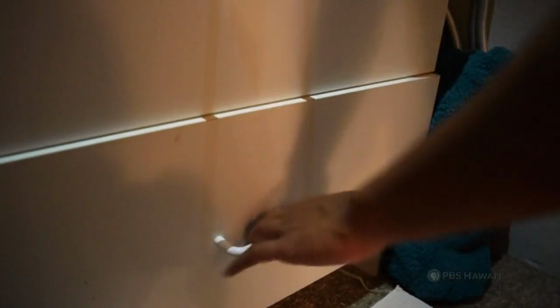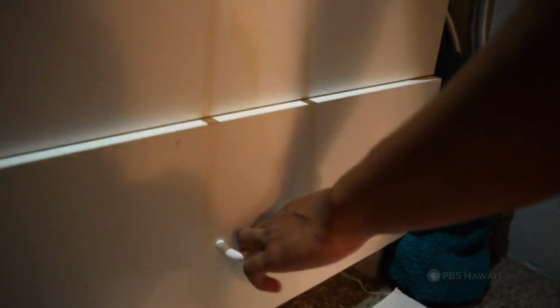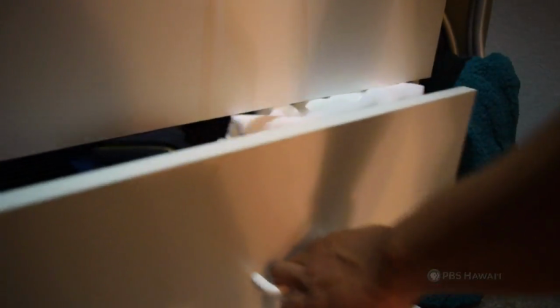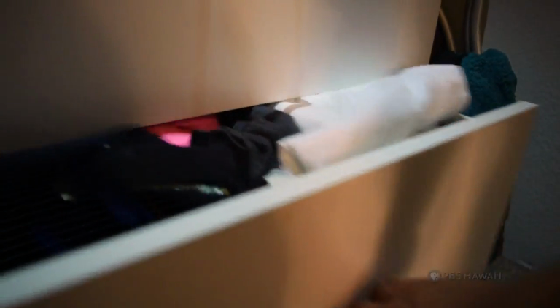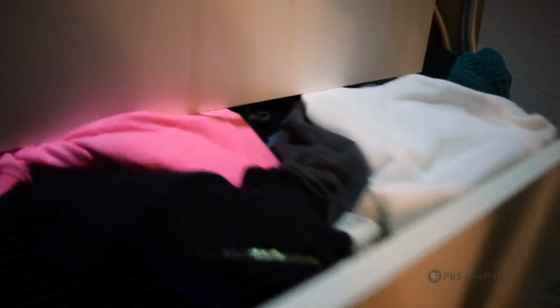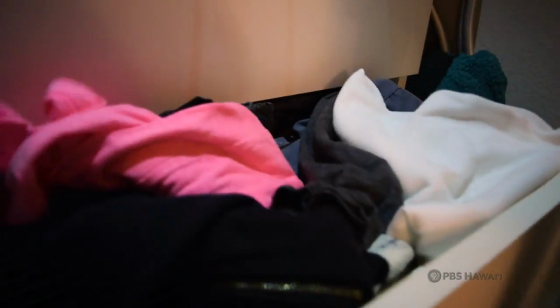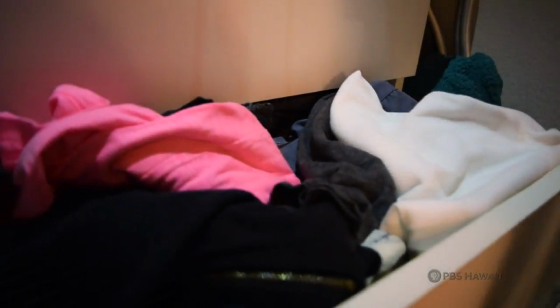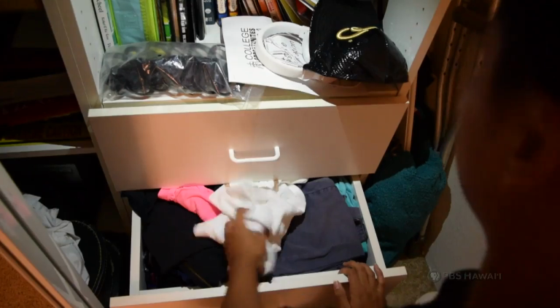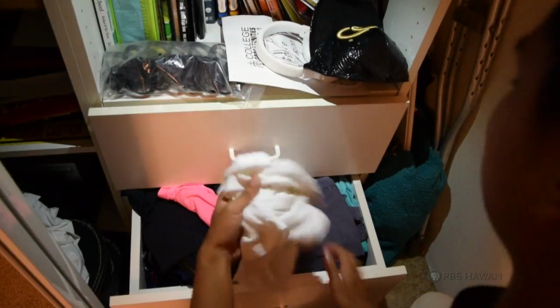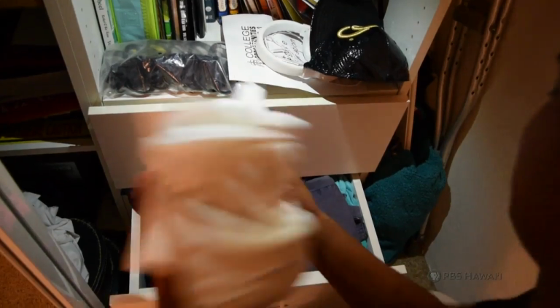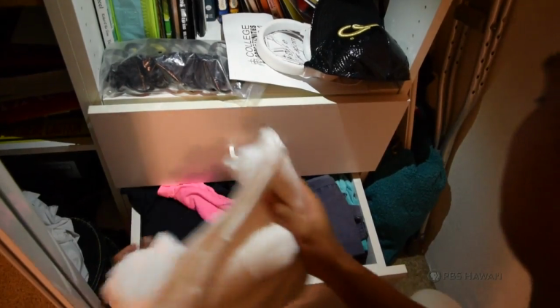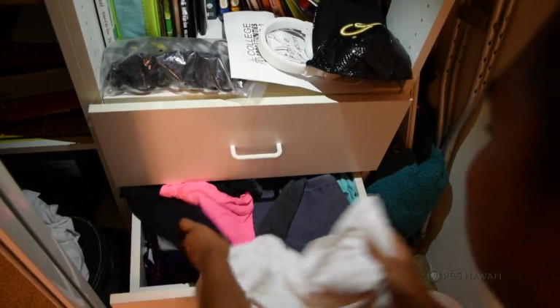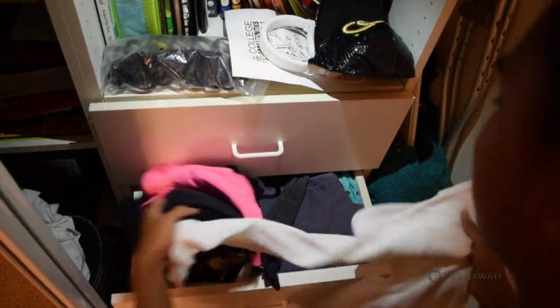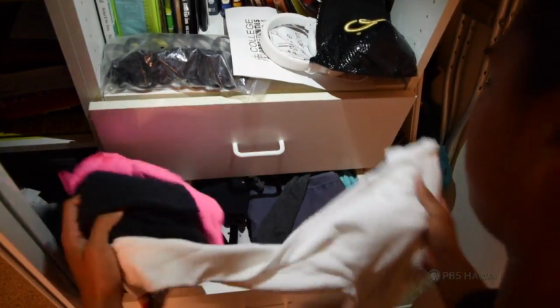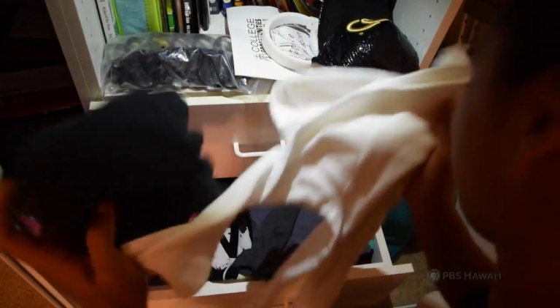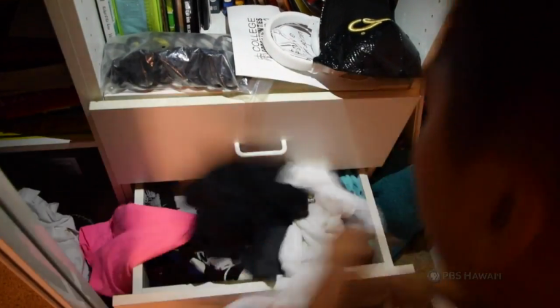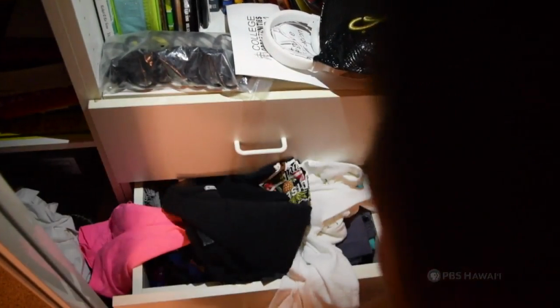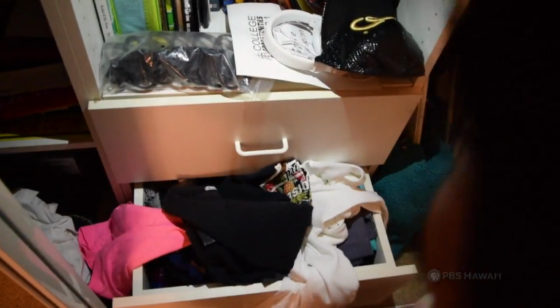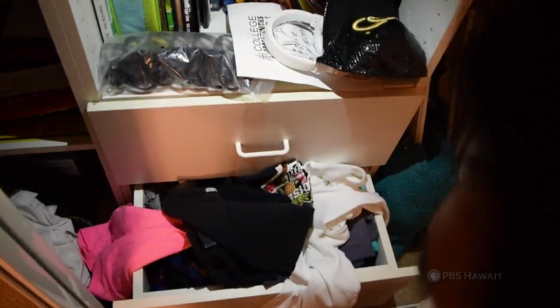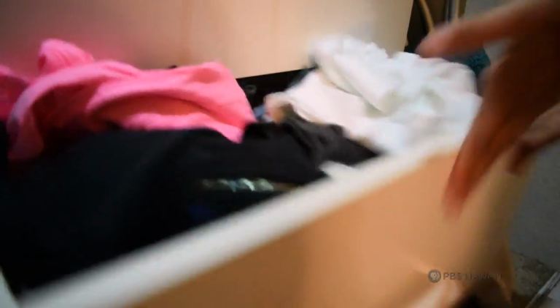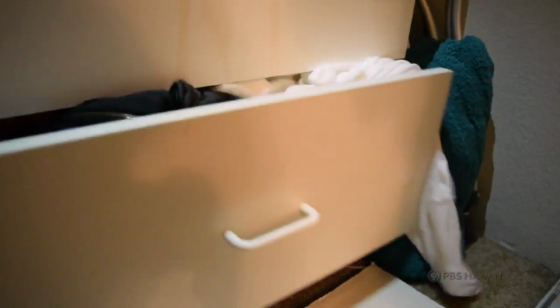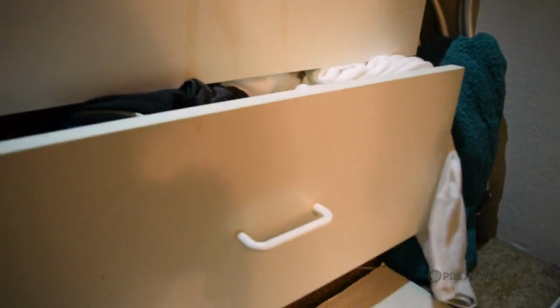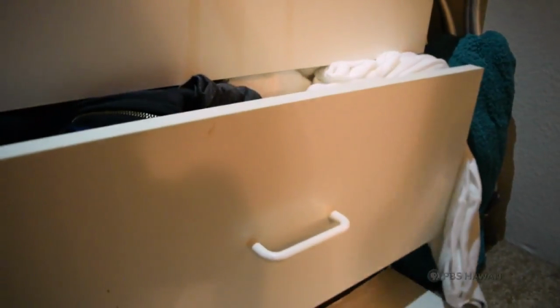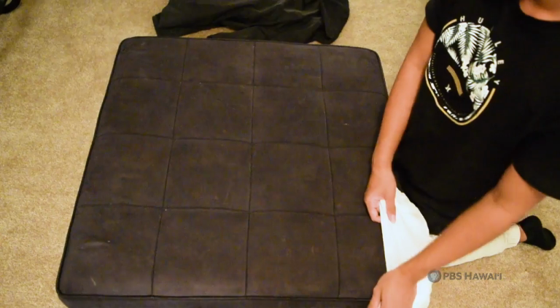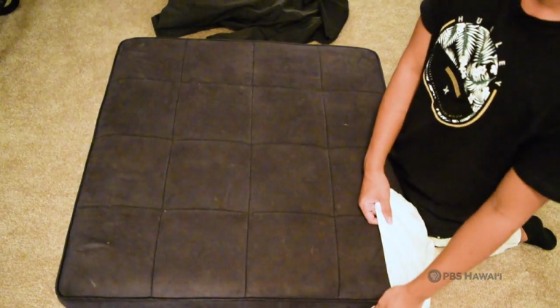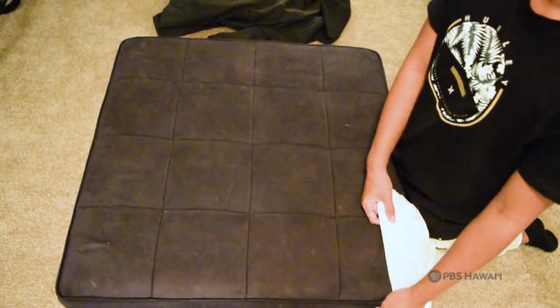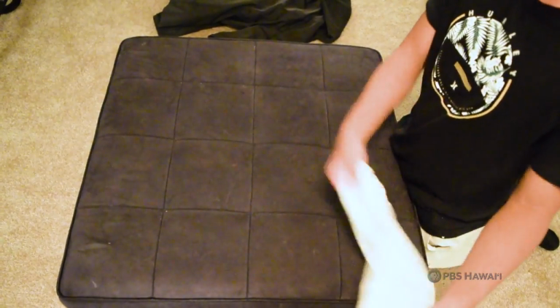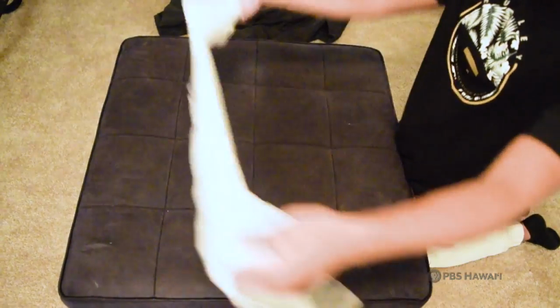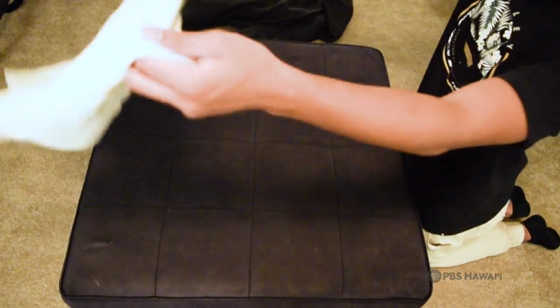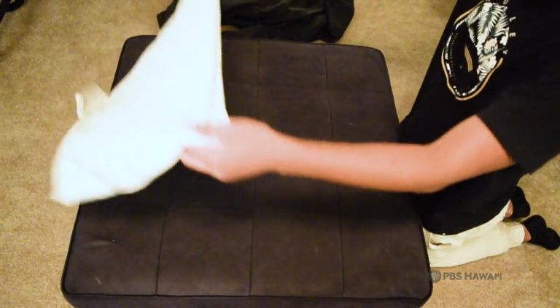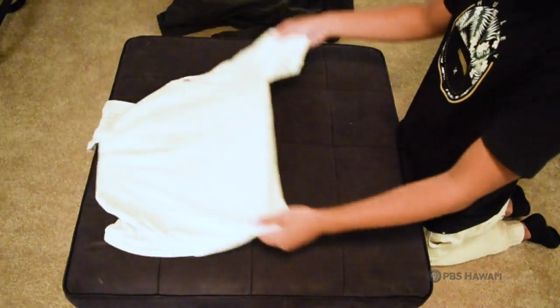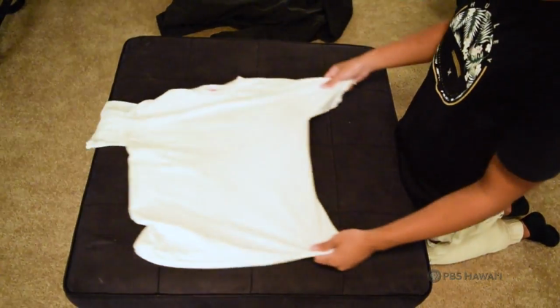As seniors moving on to college, we realize holding laundry like this is no longer acceptable. There's a very easy technique that can save you lots of time while folding your laundry.